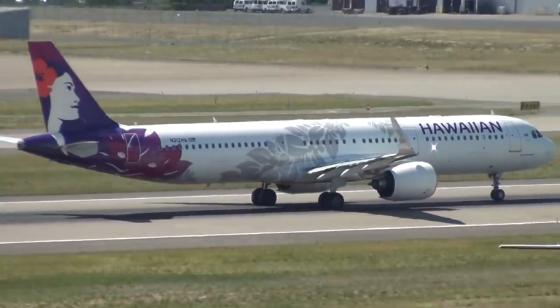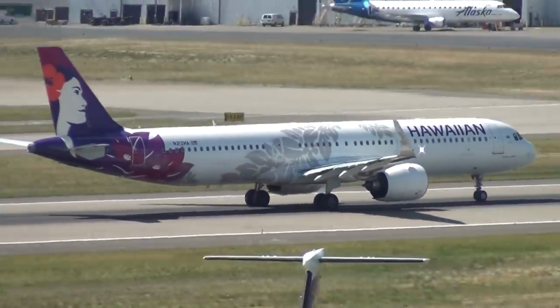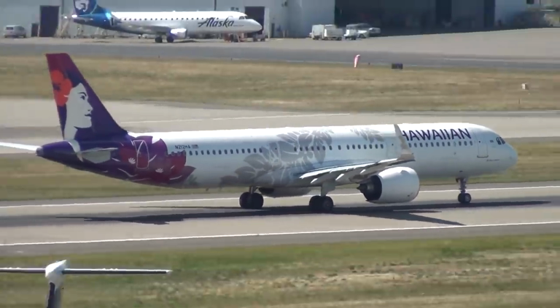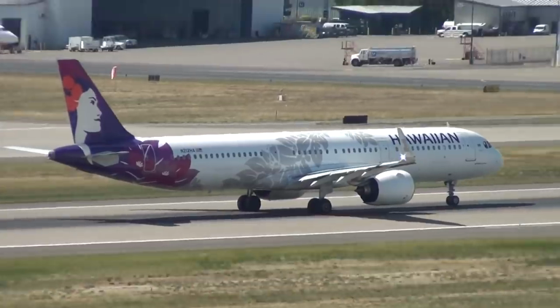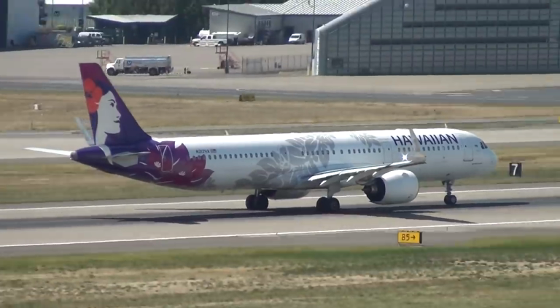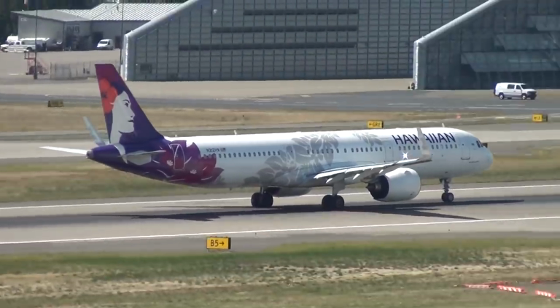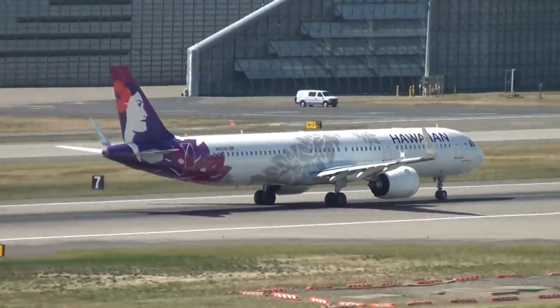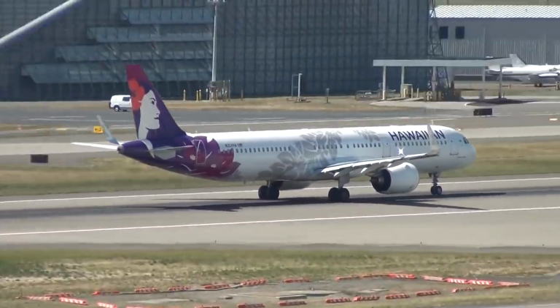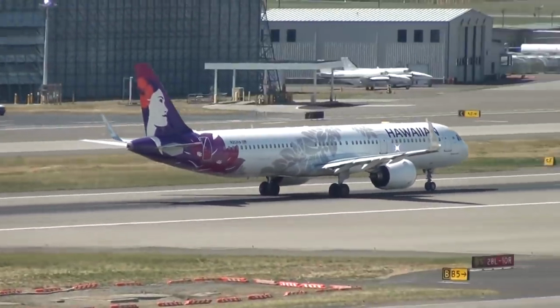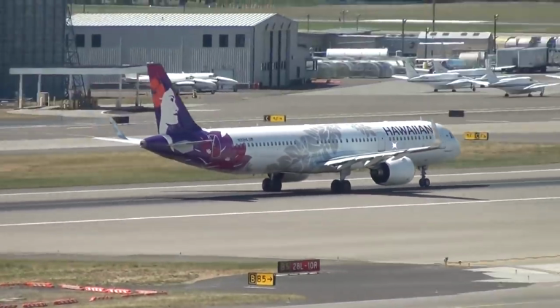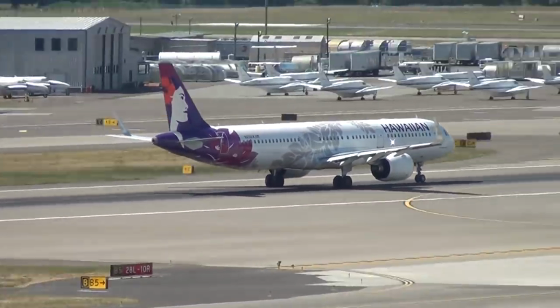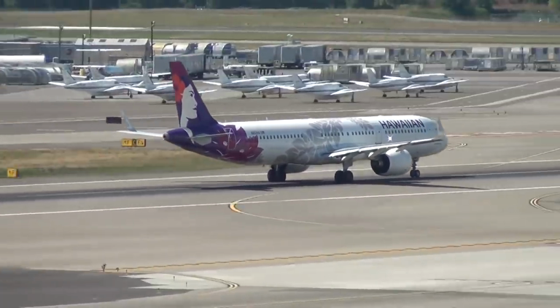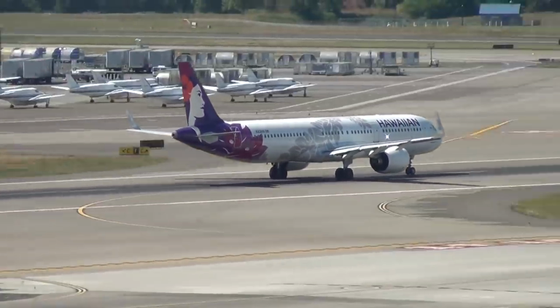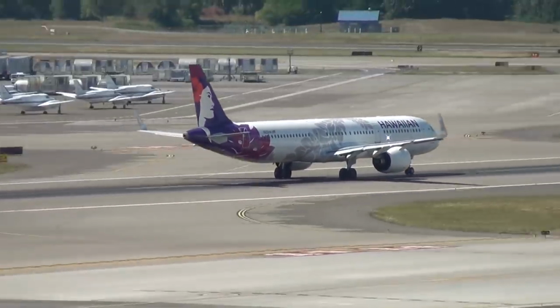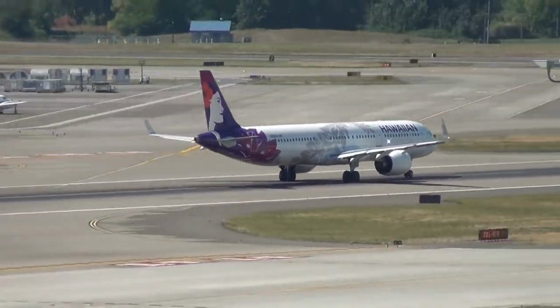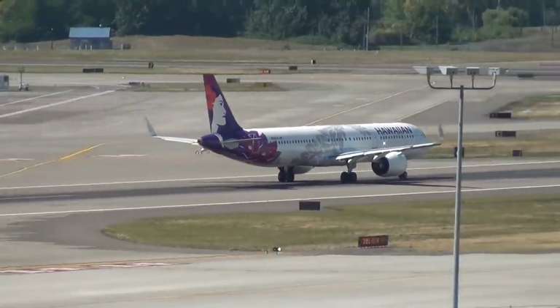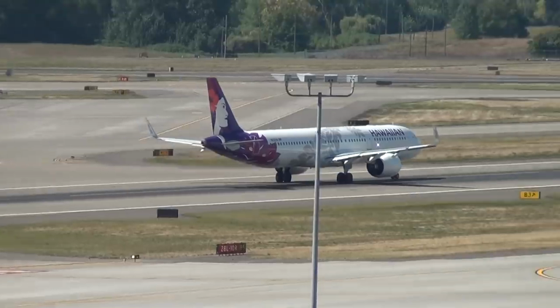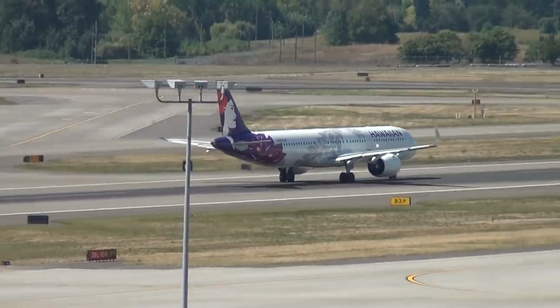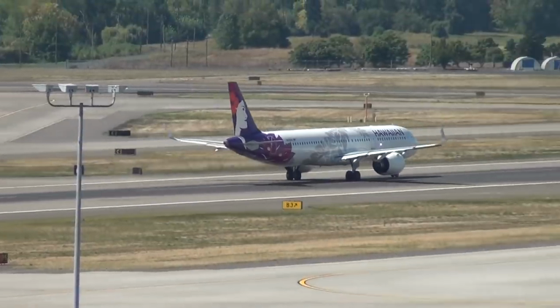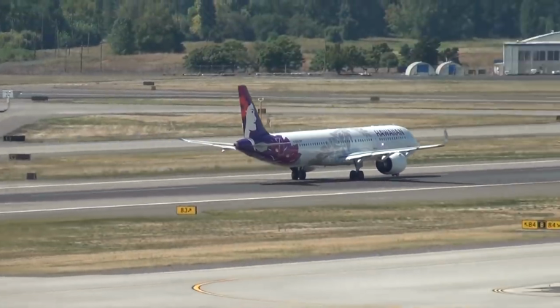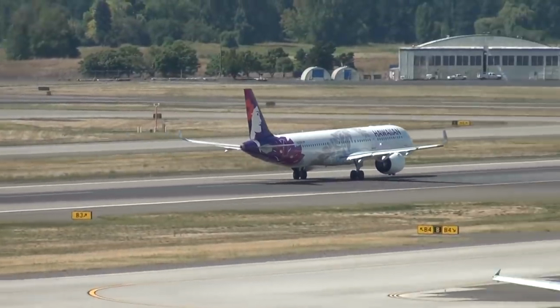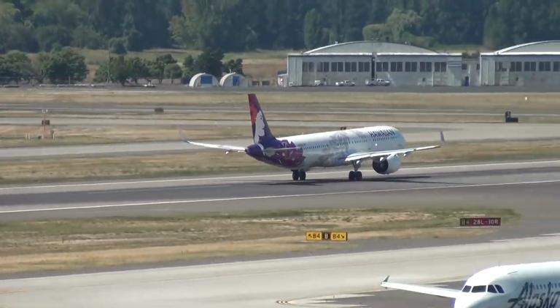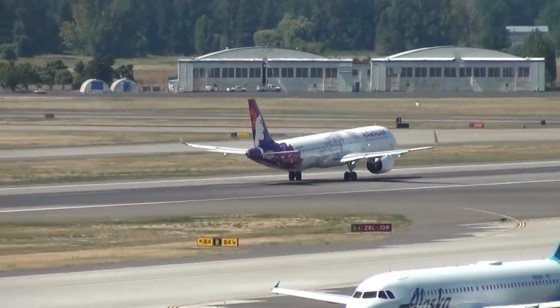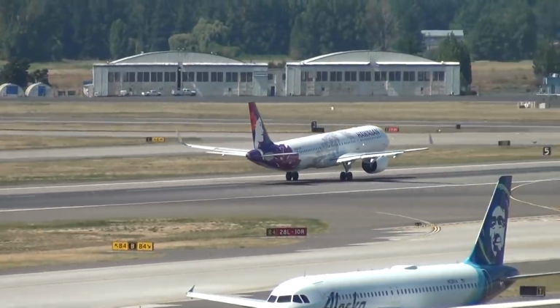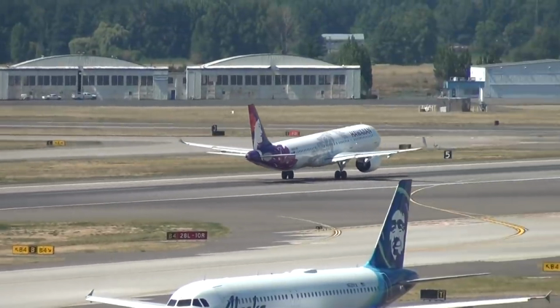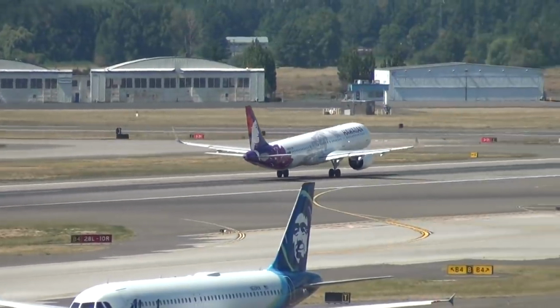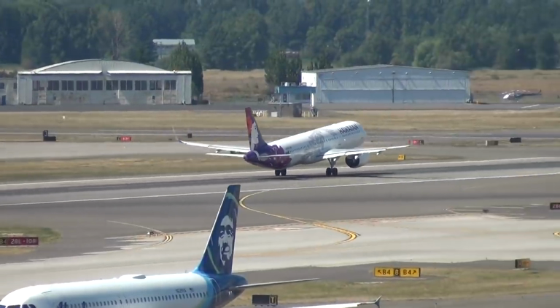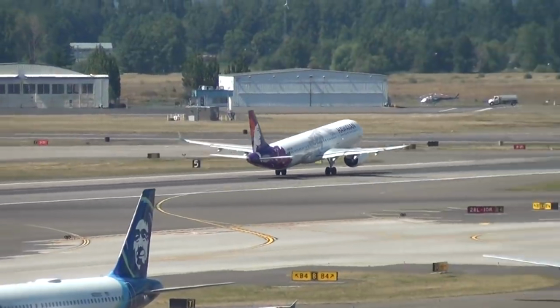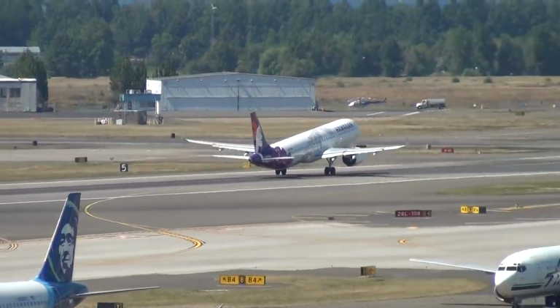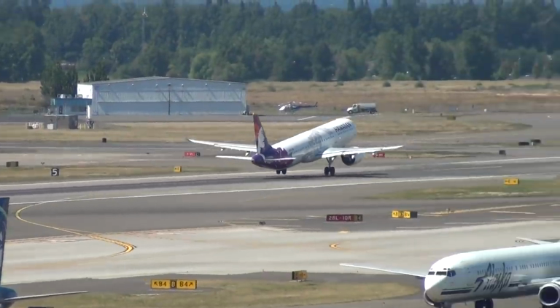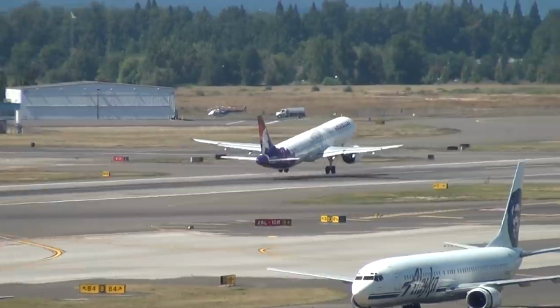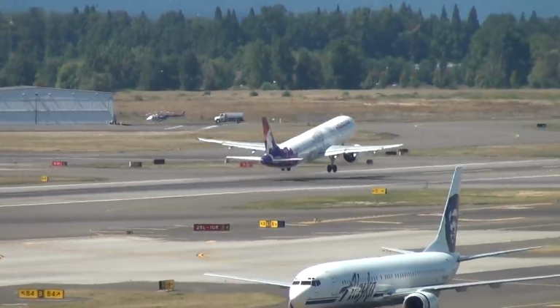Given how Hawaiian is looking to ramp up capacity heading into the summer, the A321neo will certainly be a very useful jet on a number of lucrative mainland-to-Hawaii routes.